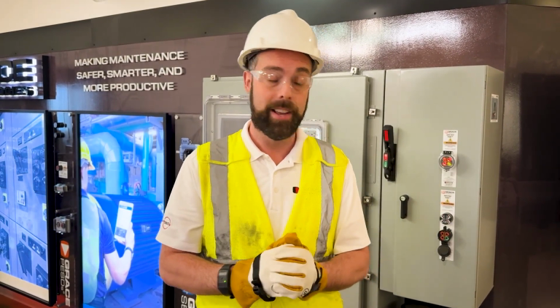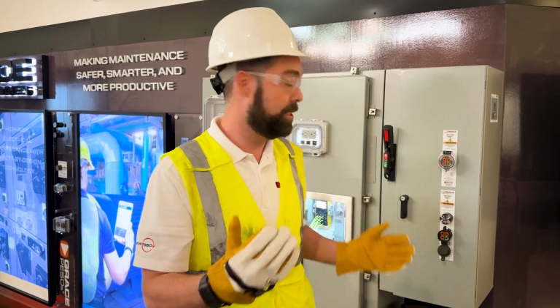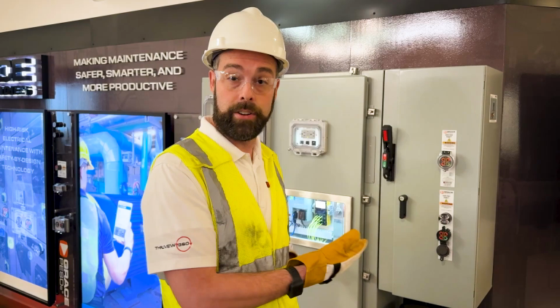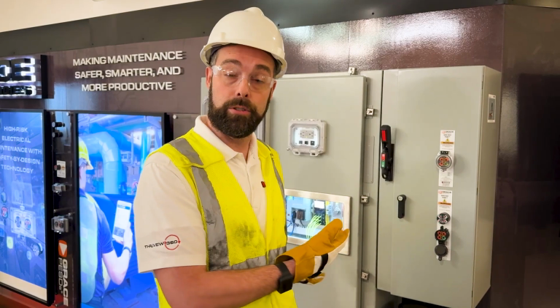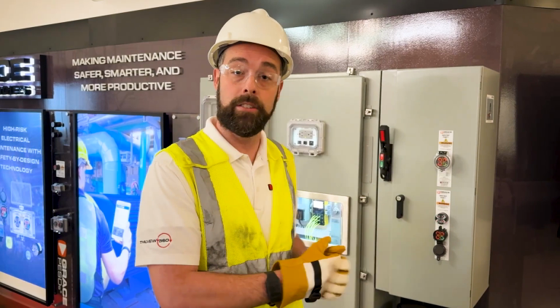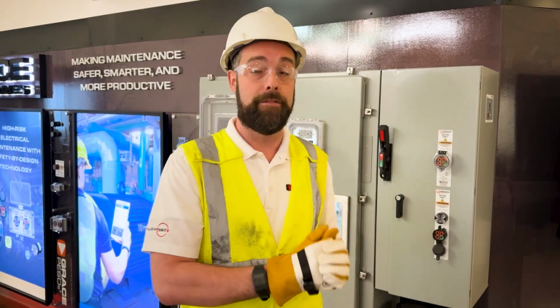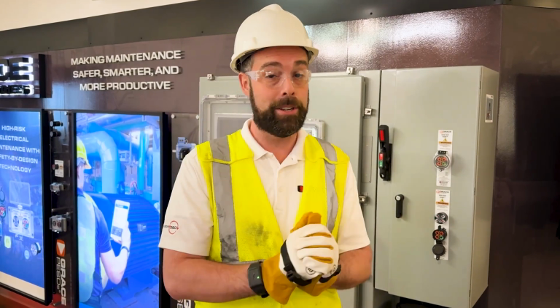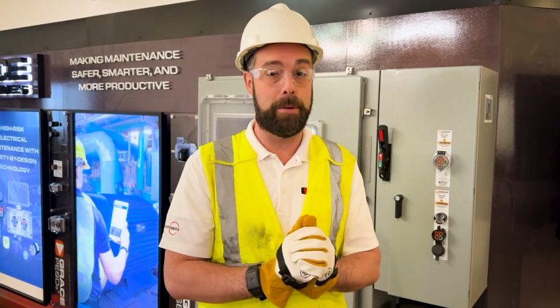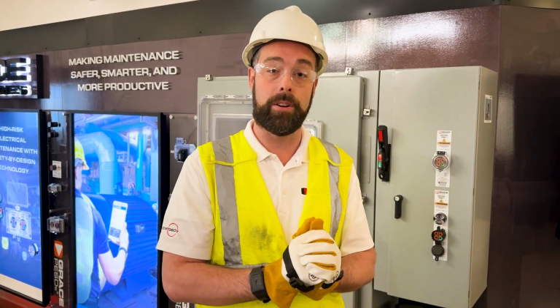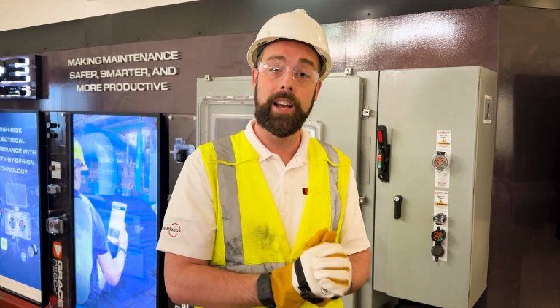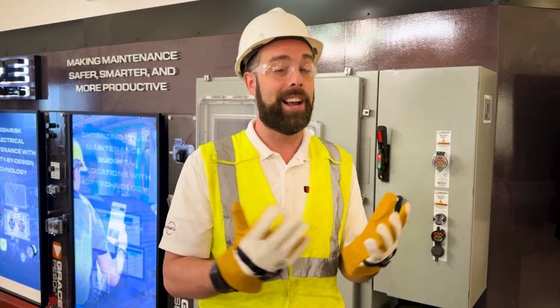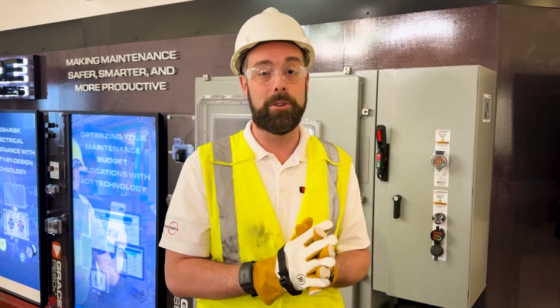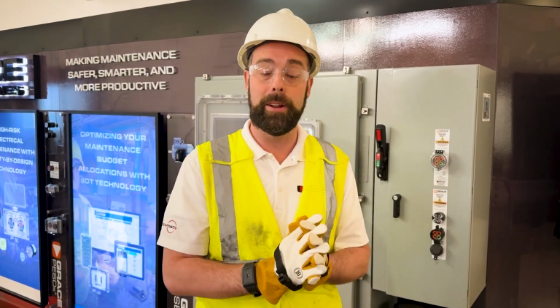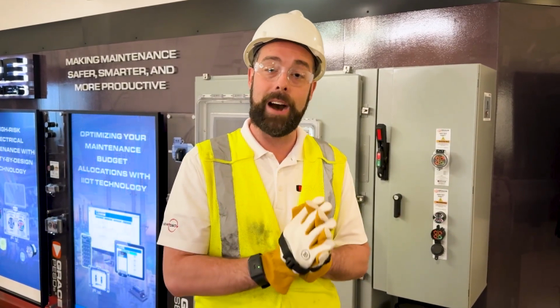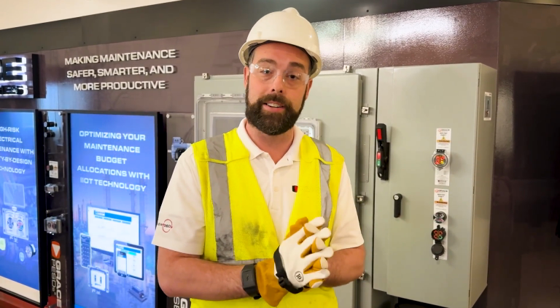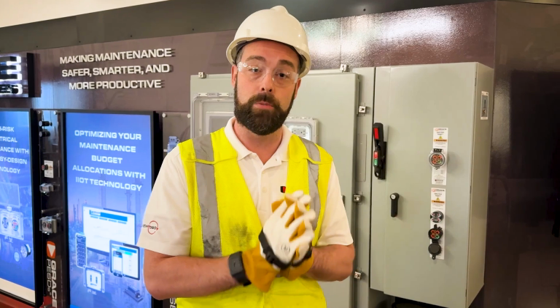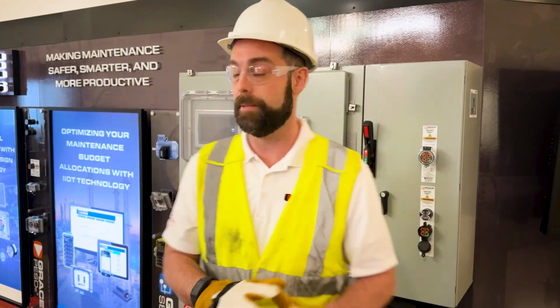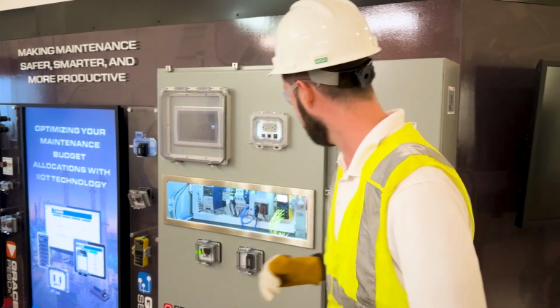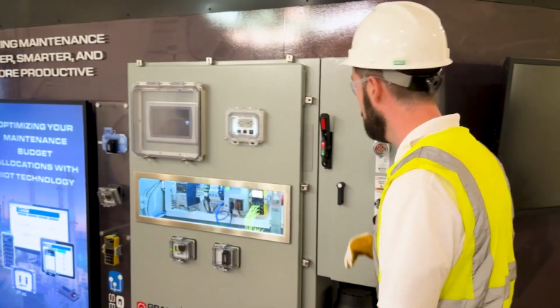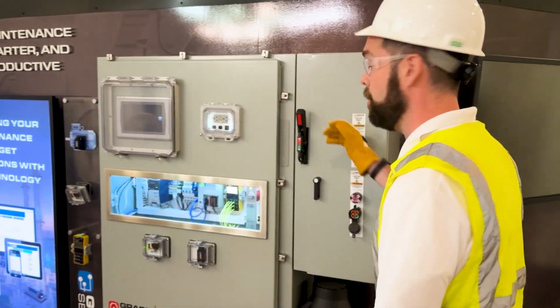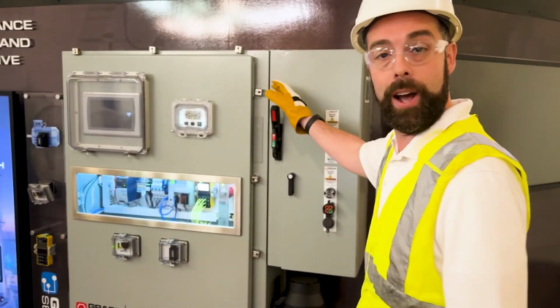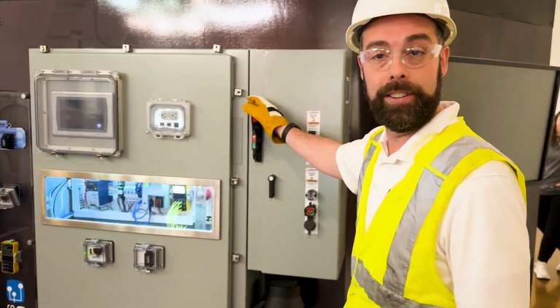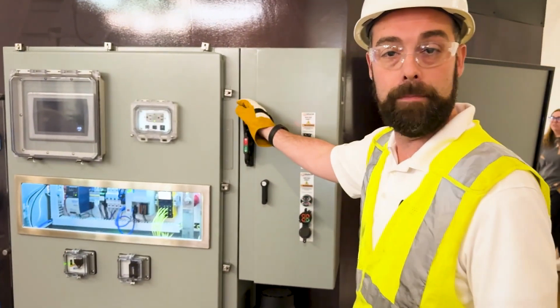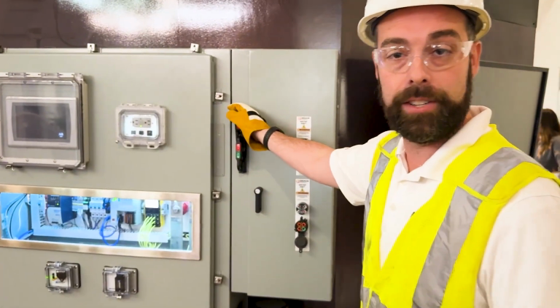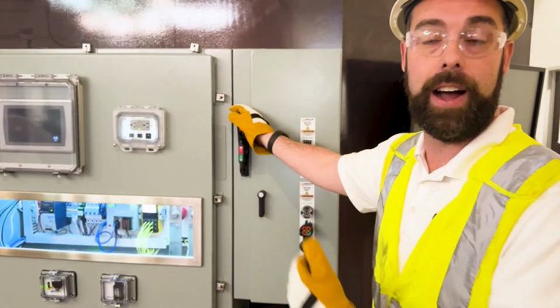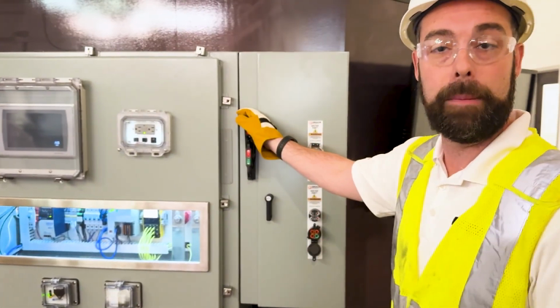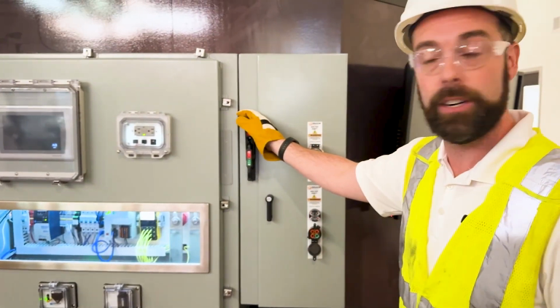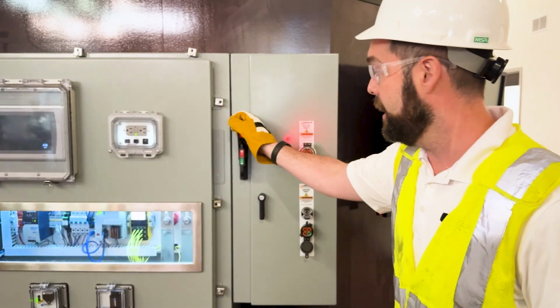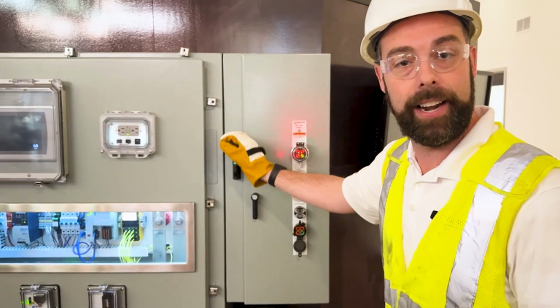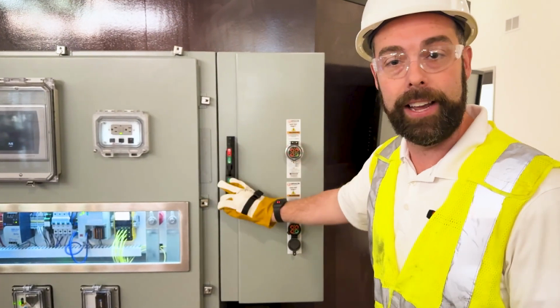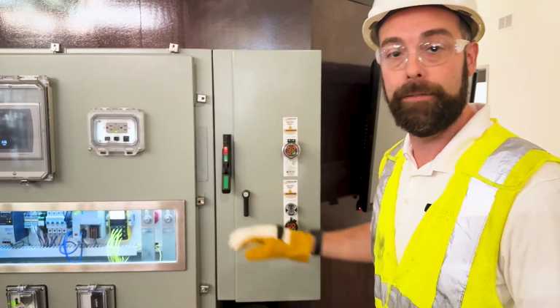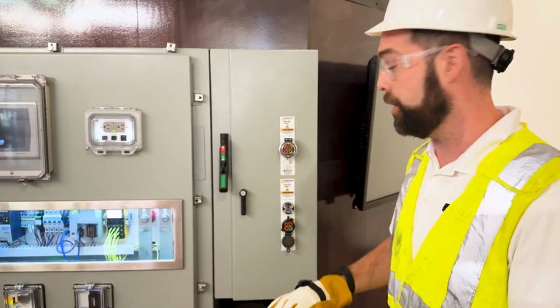This is an industrial control panel. For demonstration purposes only, I'd like to show you a little bit of how this technology works.